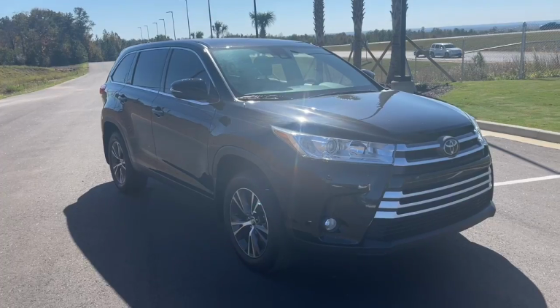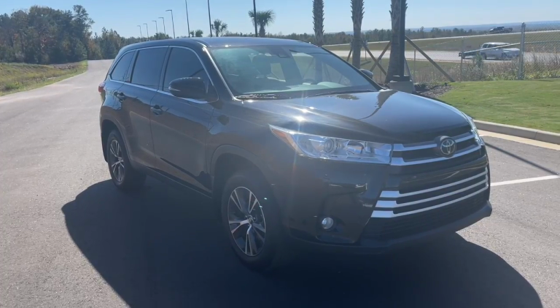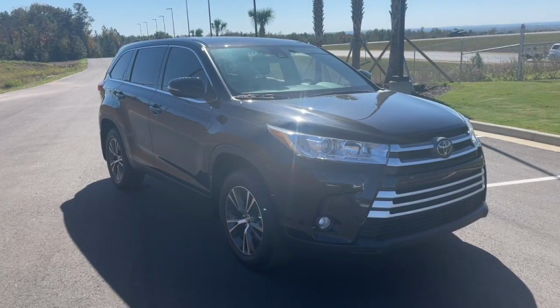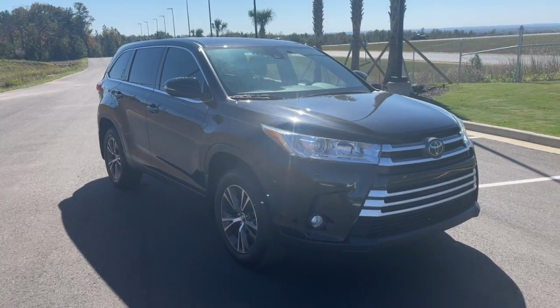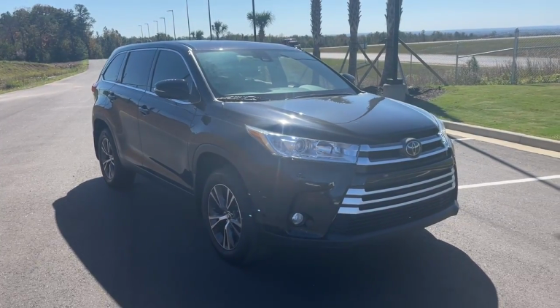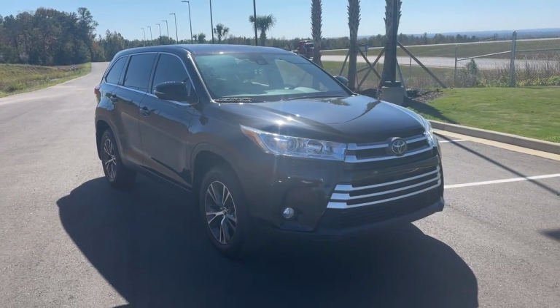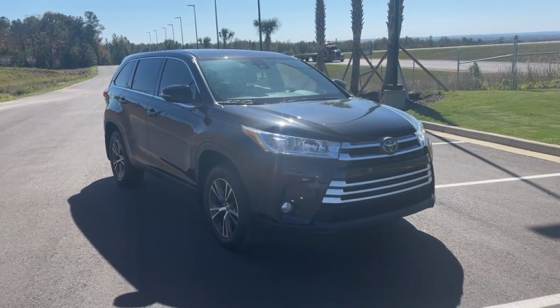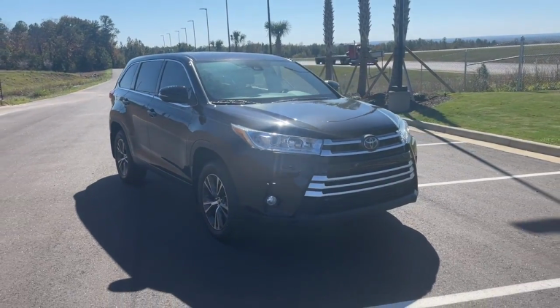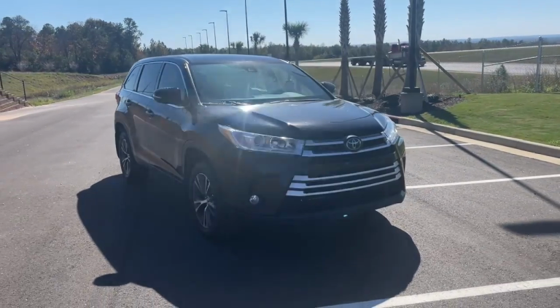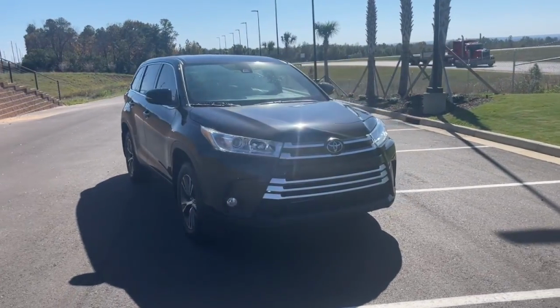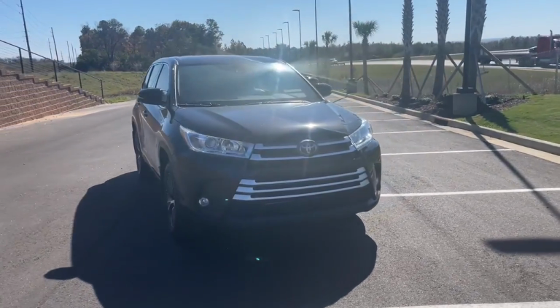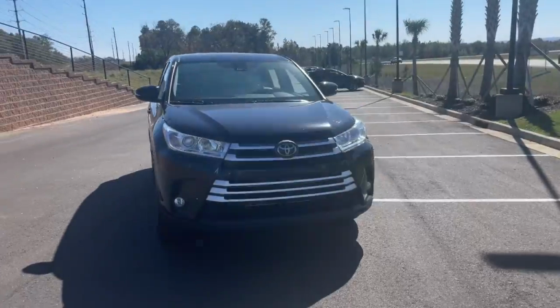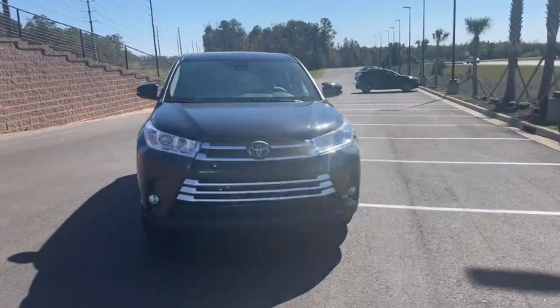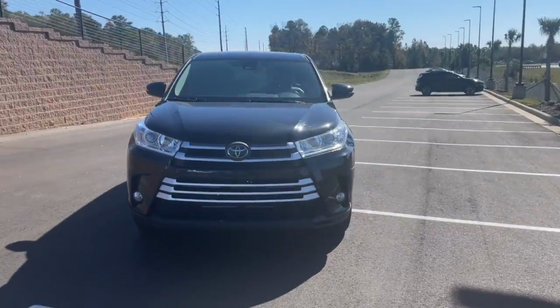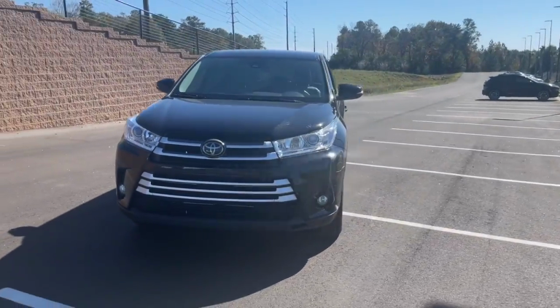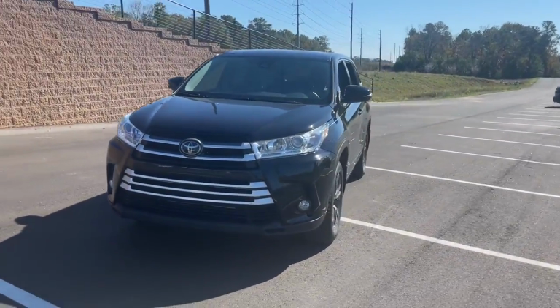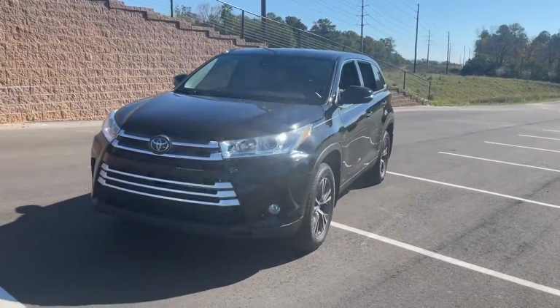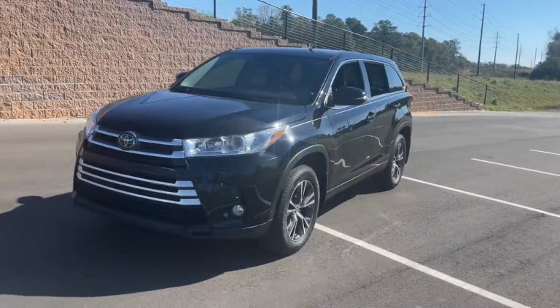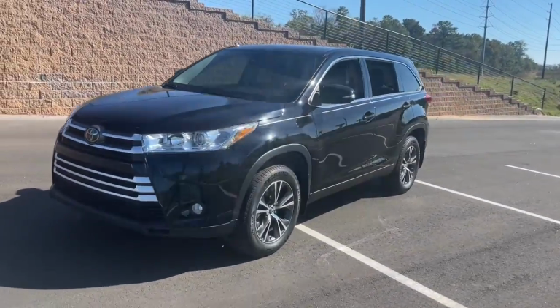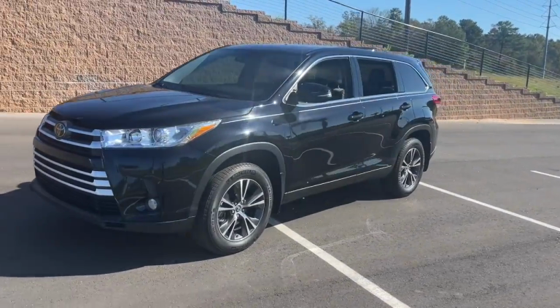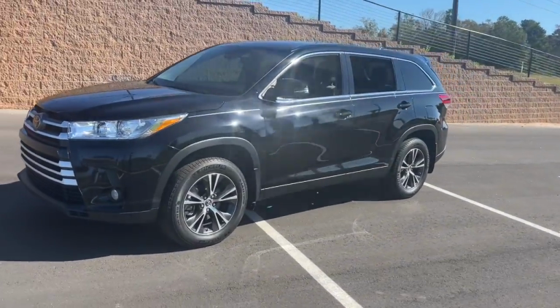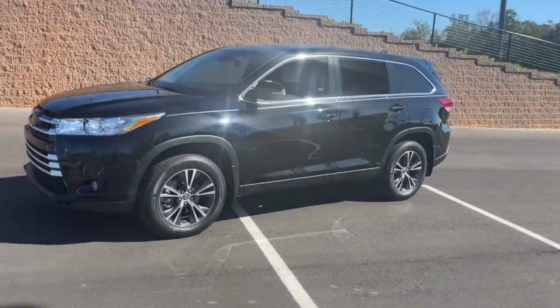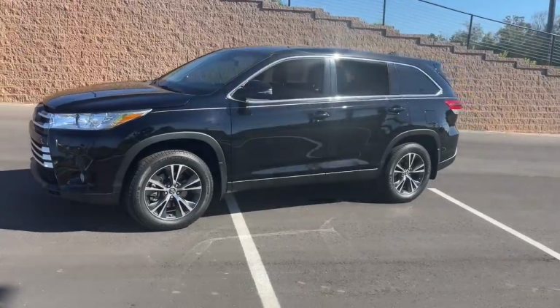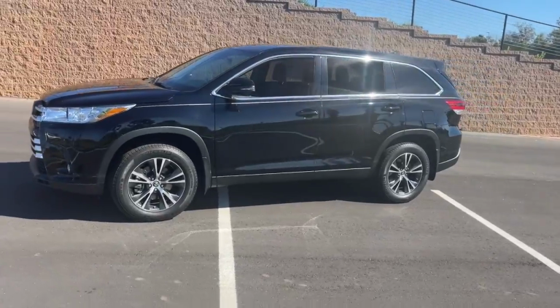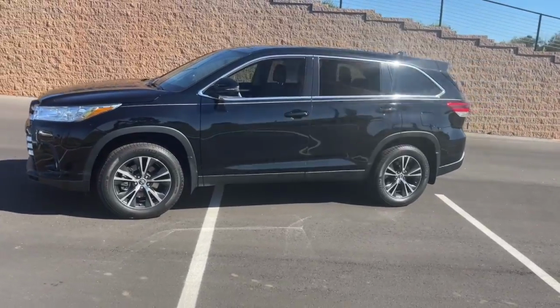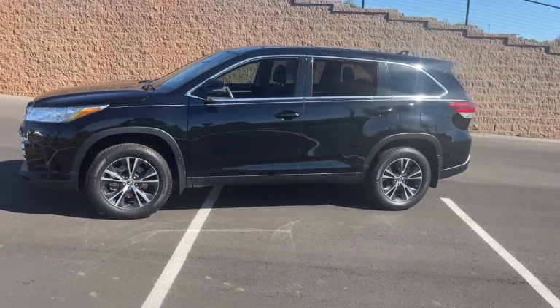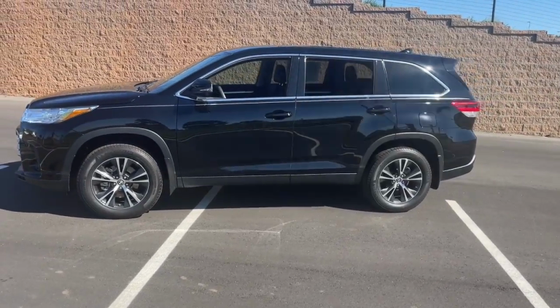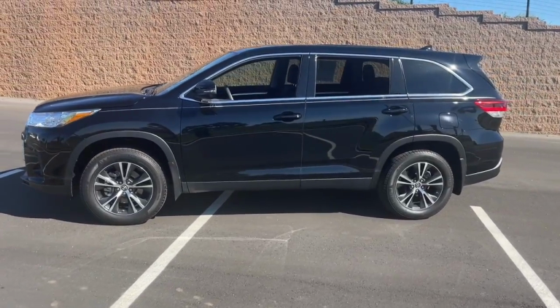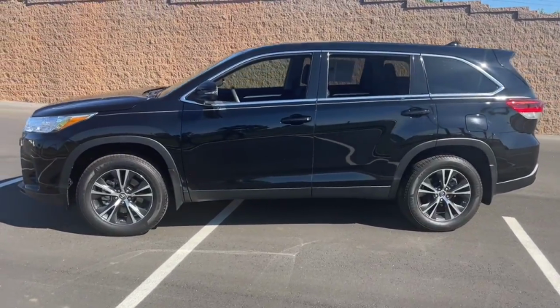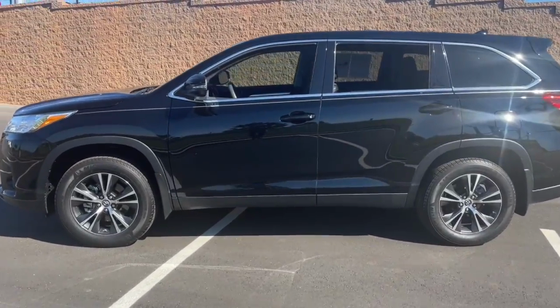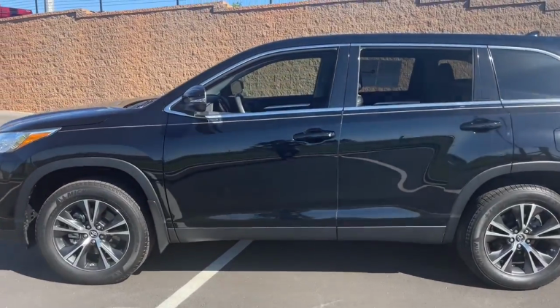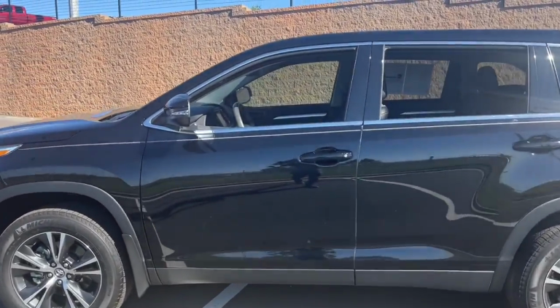Picture yourself in the 2019 Toyota Highlander. This vehicle is an outstanding buy with fewer than 45,000 miles on the odometer. Give your family this spacious, efficient Highlander and start building your road trip memories.